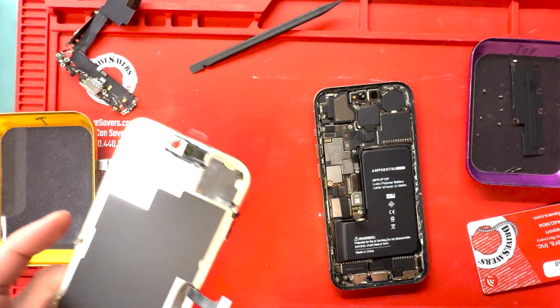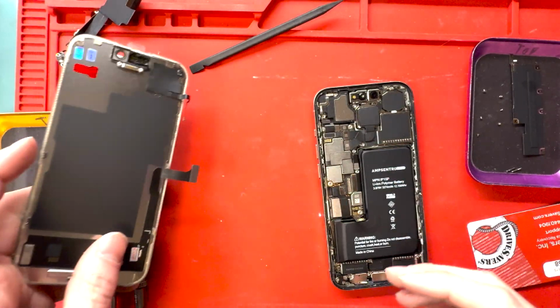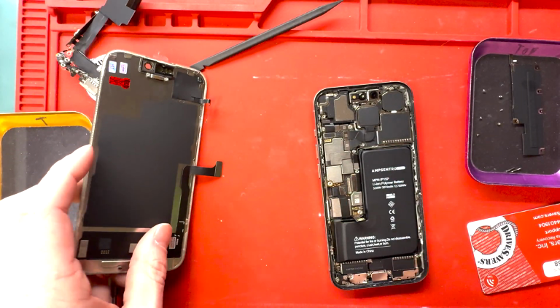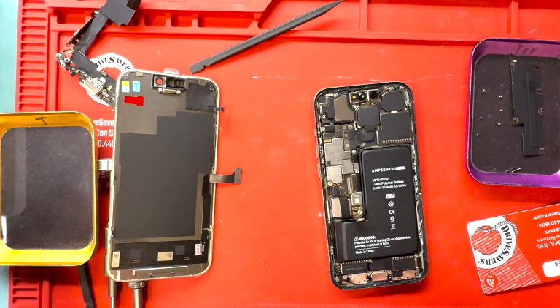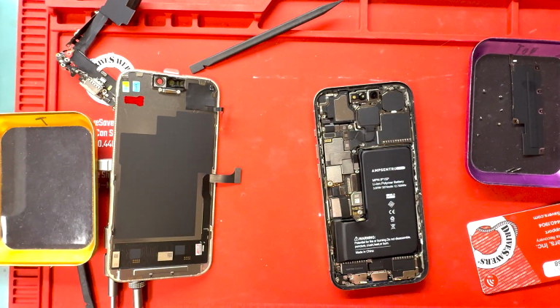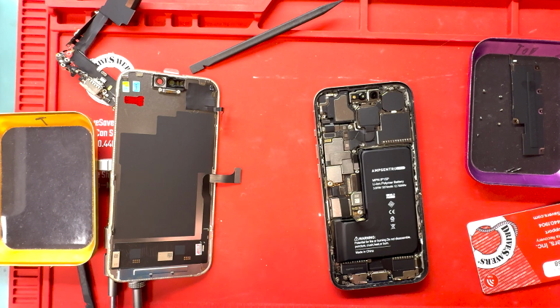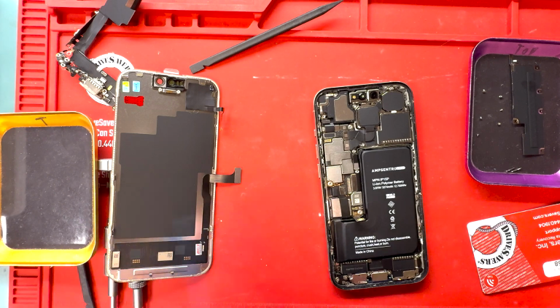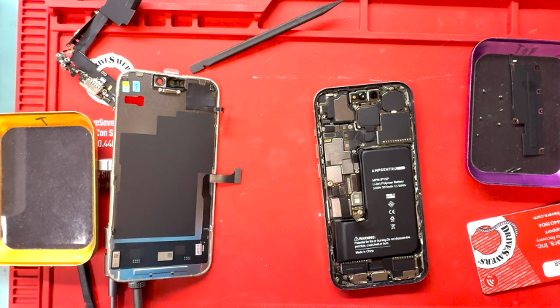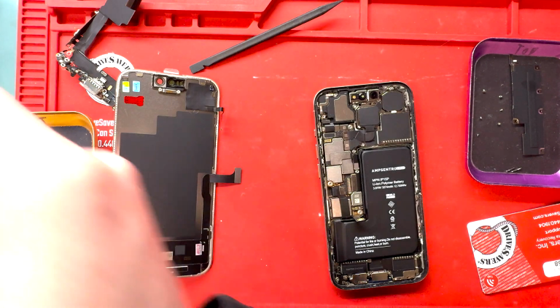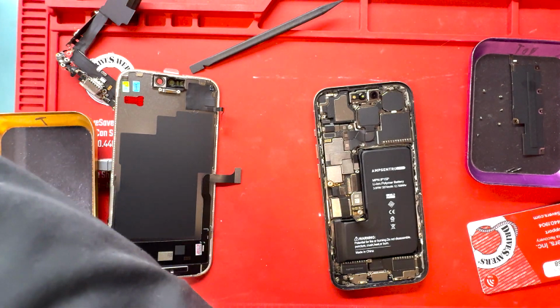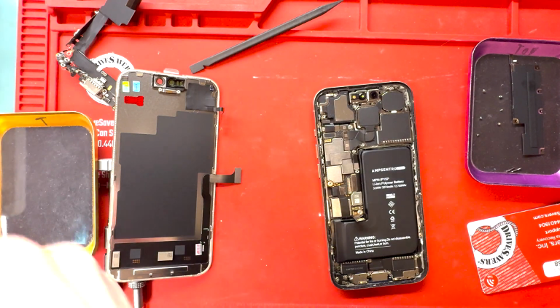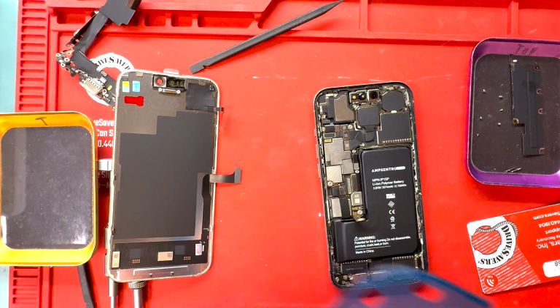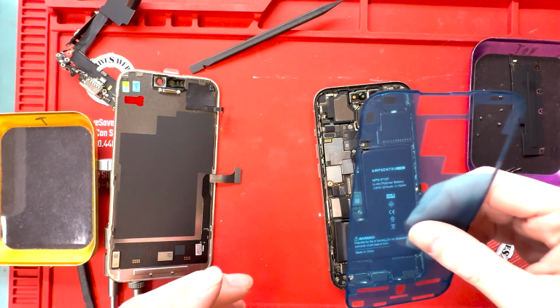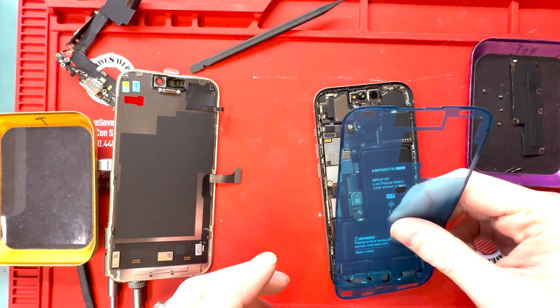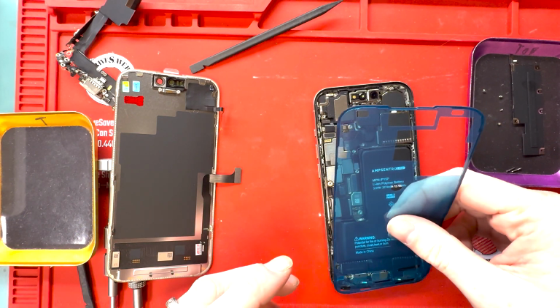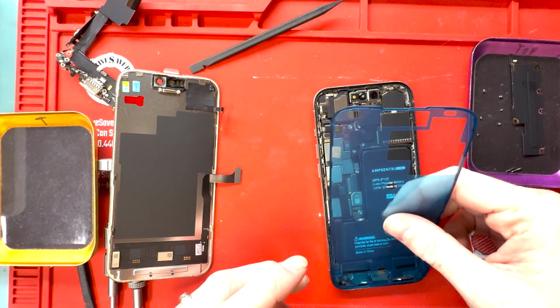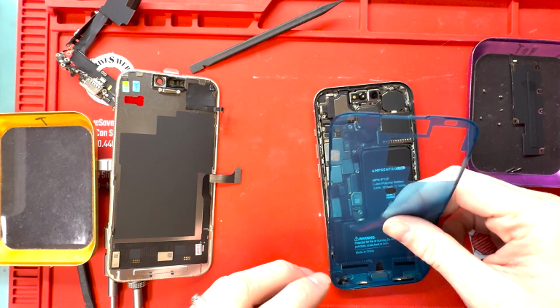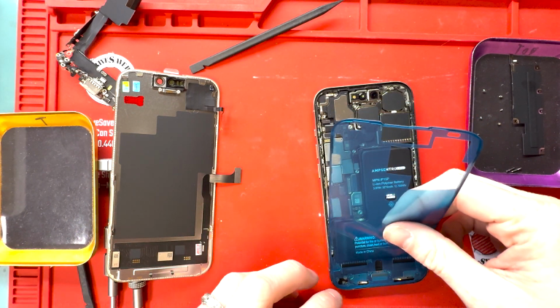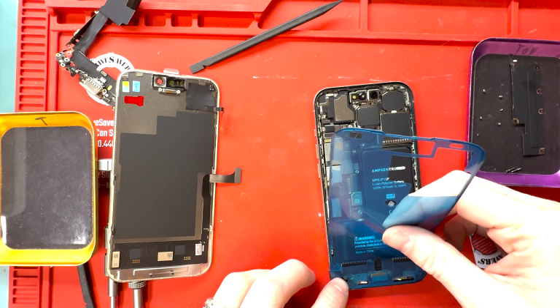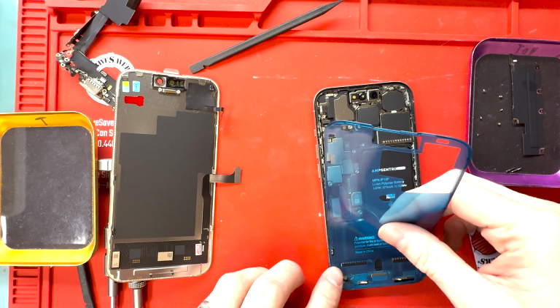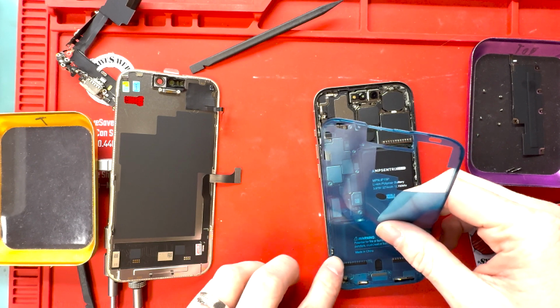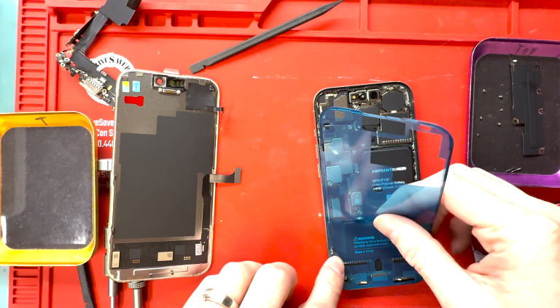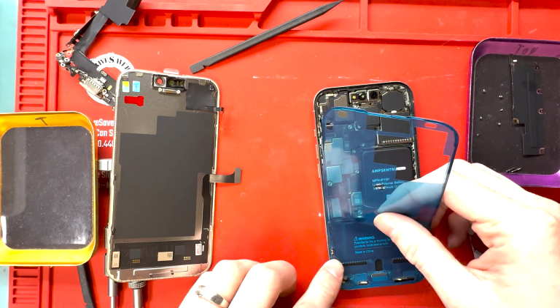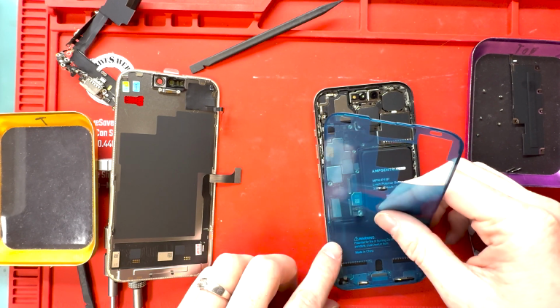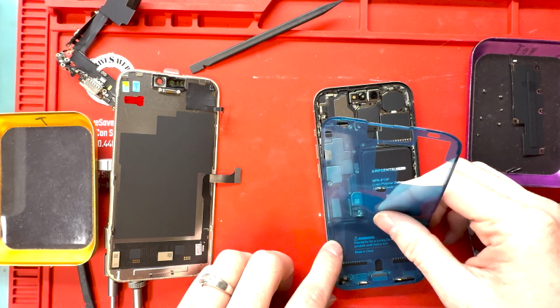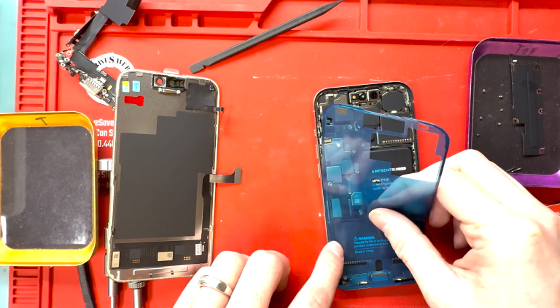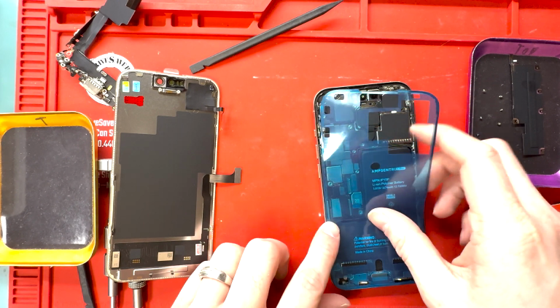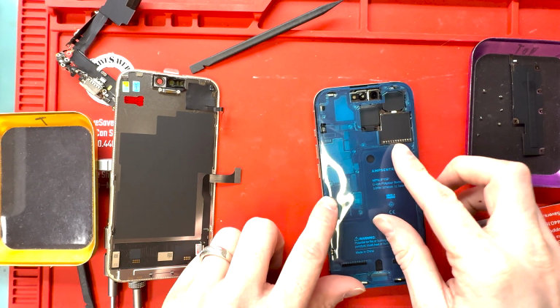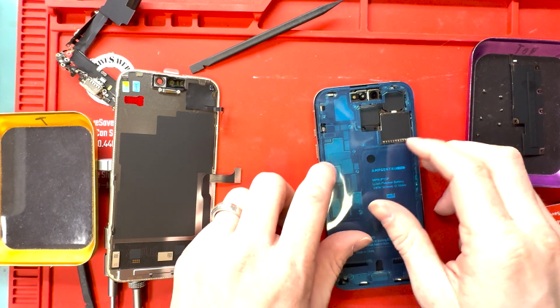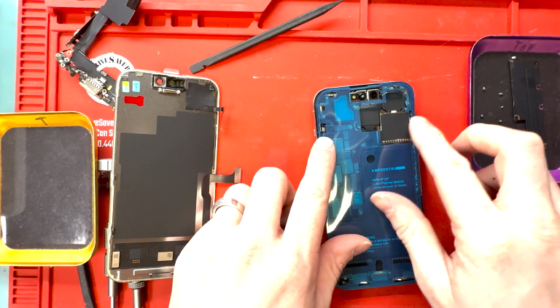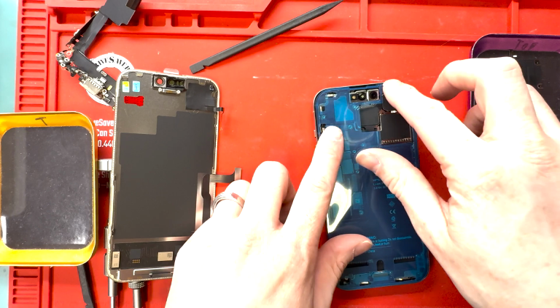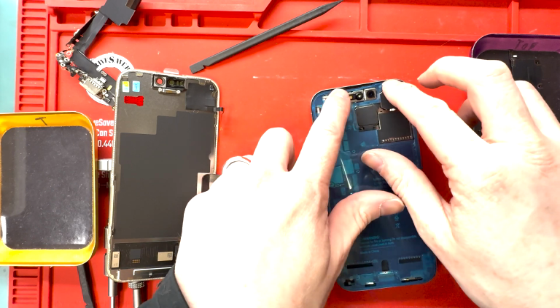The reason I speed up my videos is because I want you to mail in your repairs. Email me at mark@worthitrepairs.com and I will help you repair your device.